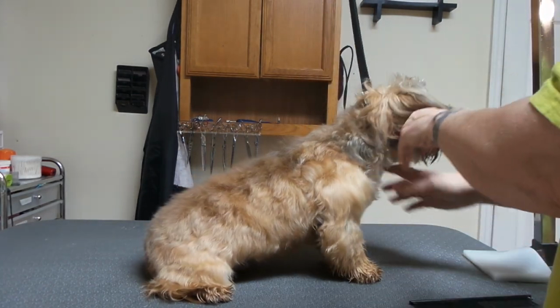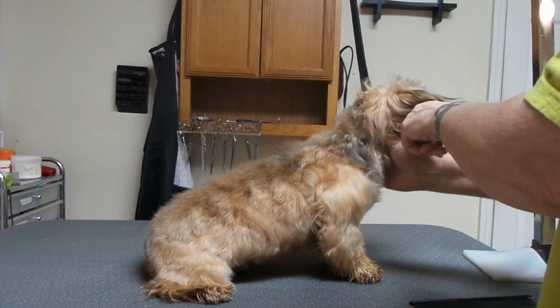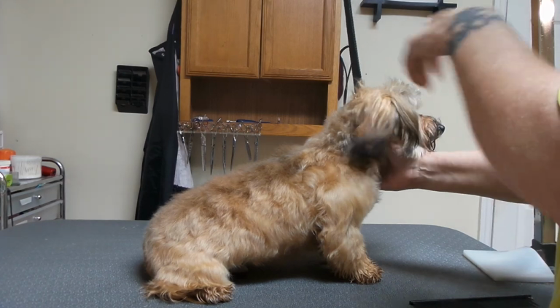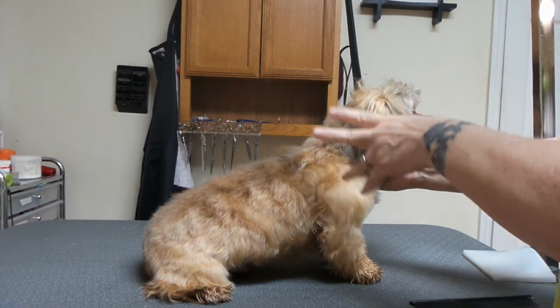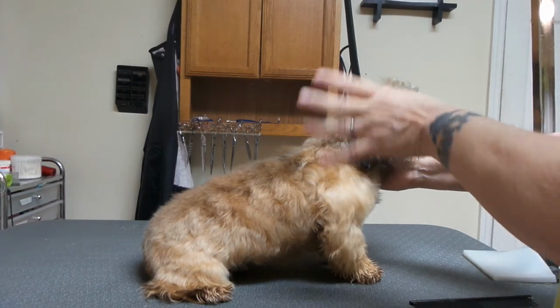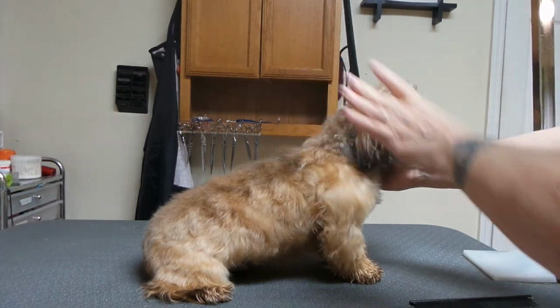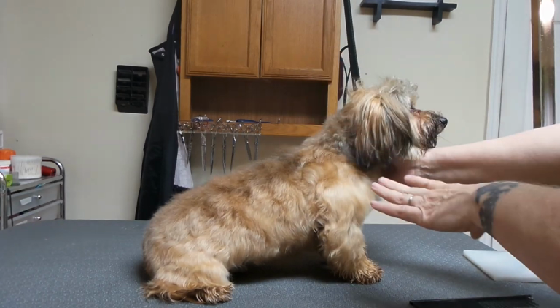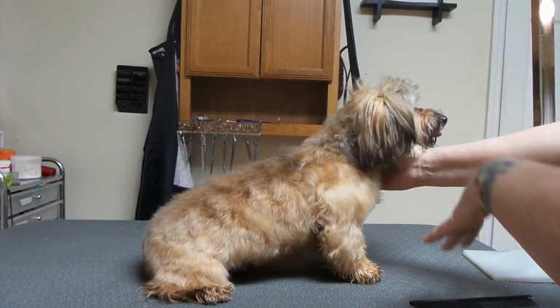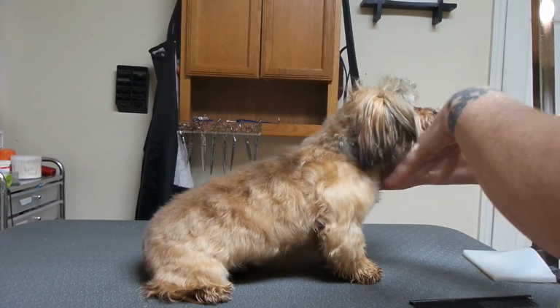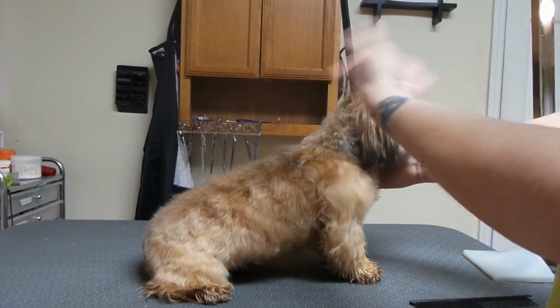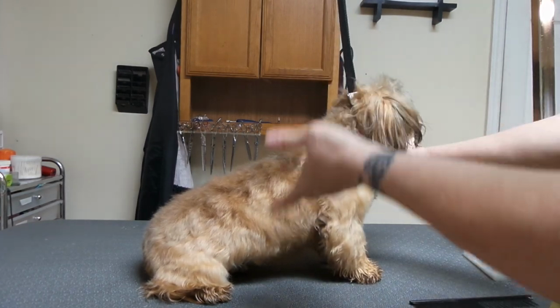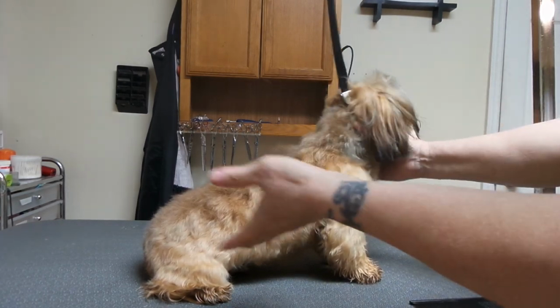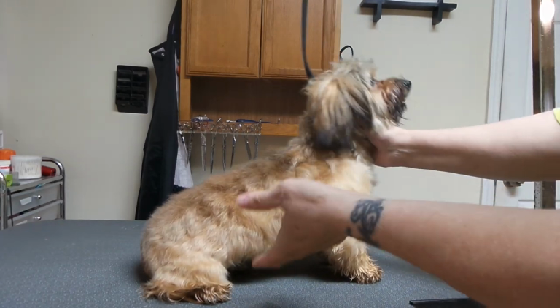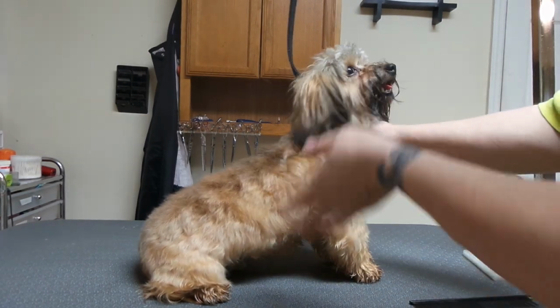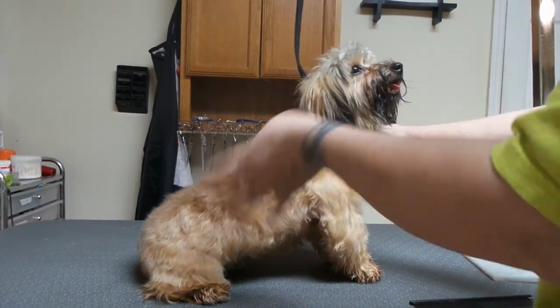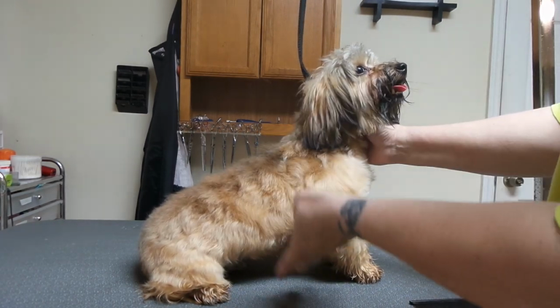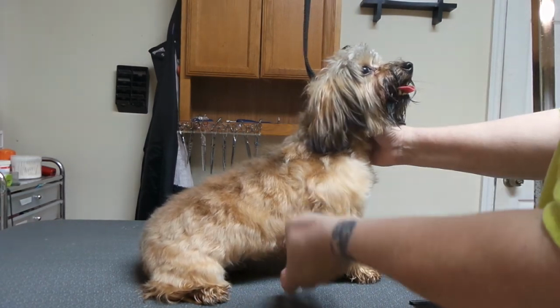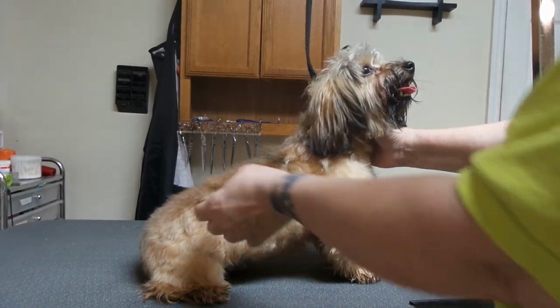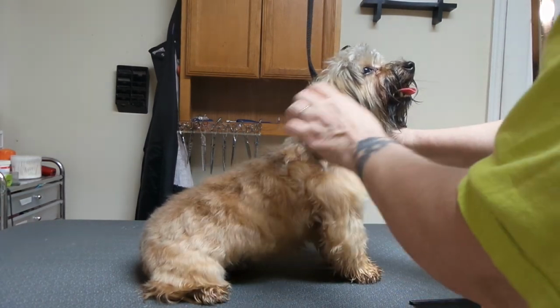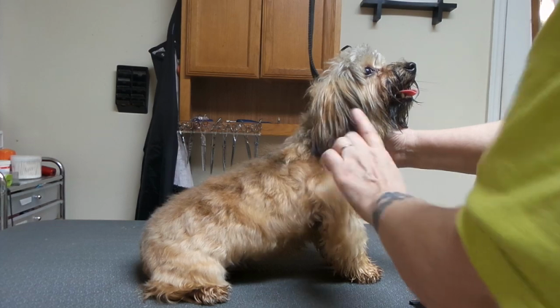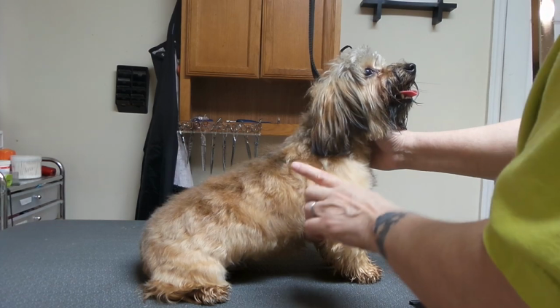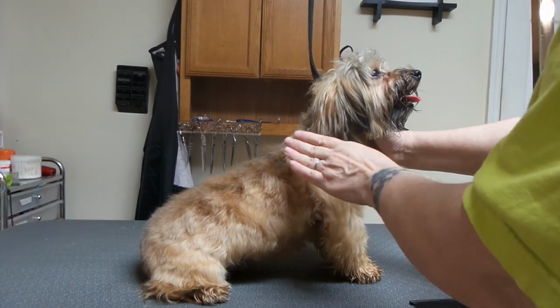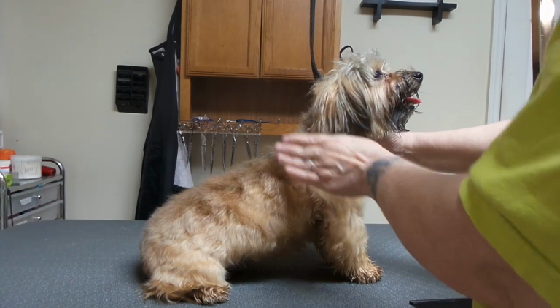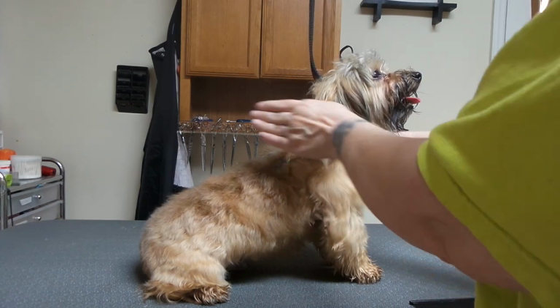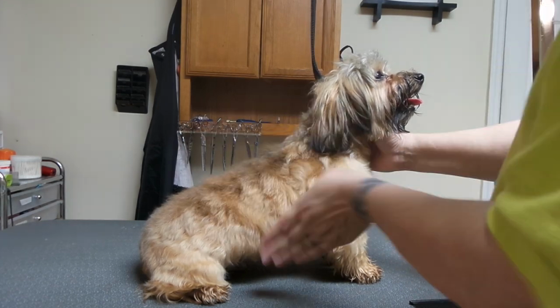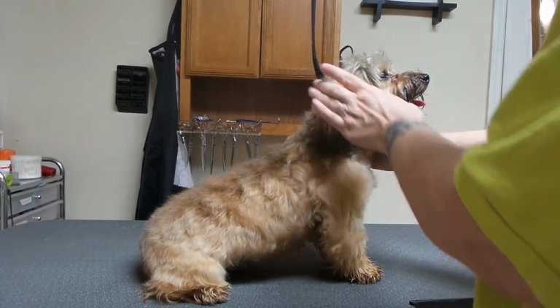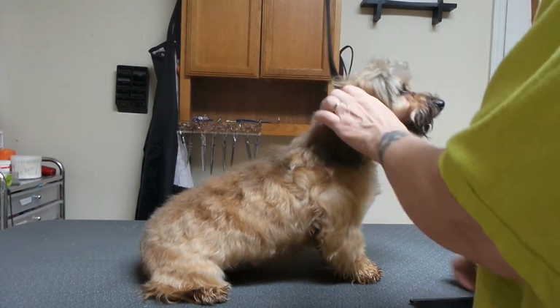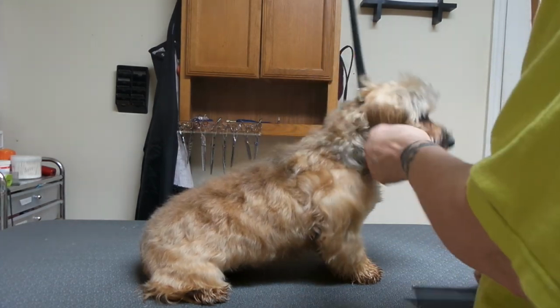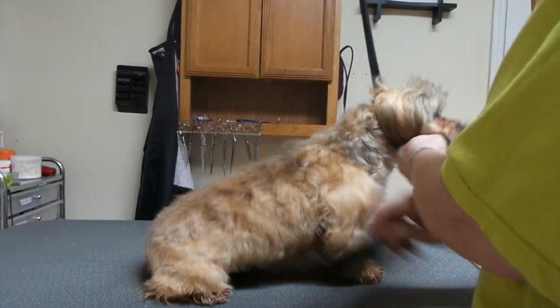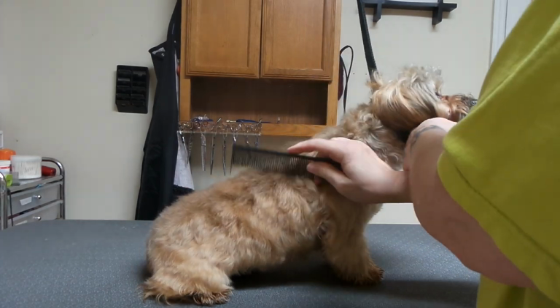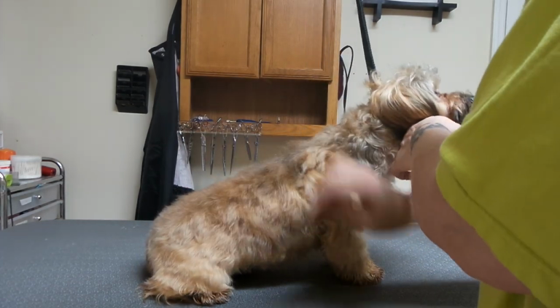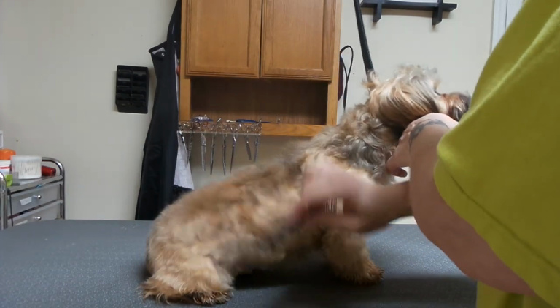I use it on Wheatons, I use it on Shih Tzus. I use it on — he's a Morkie, supposedly. I use it on that kind of coat. Any kind of coat where I want it to lay naturally with a comb.